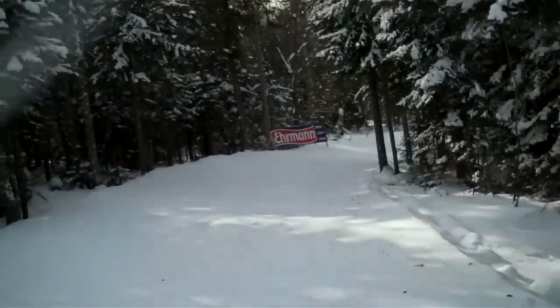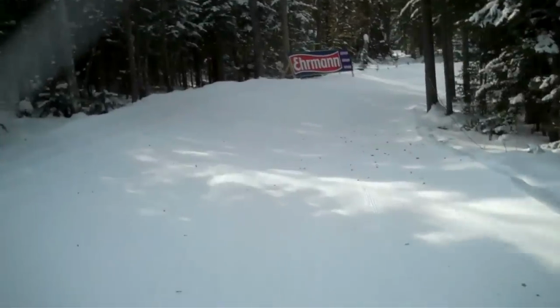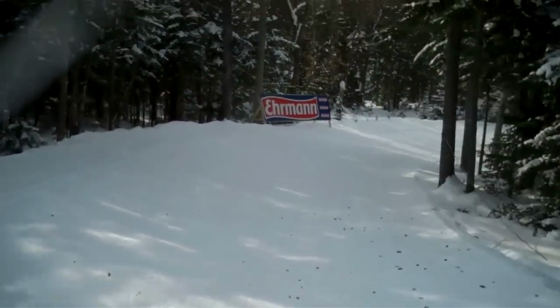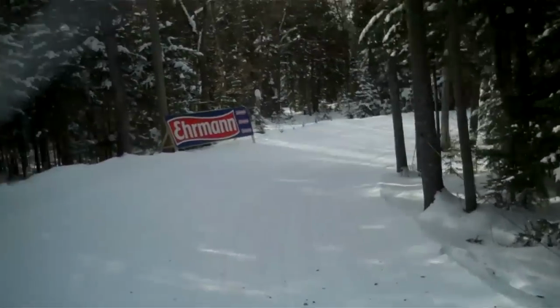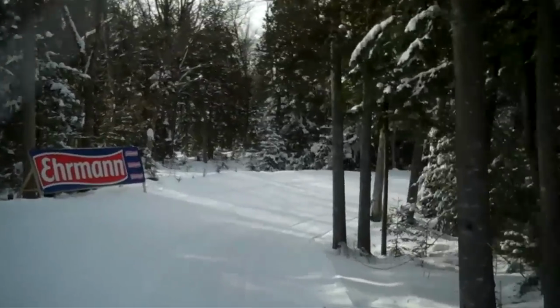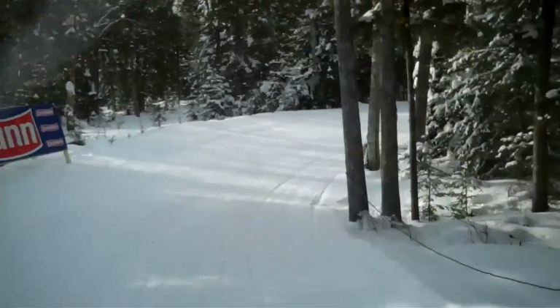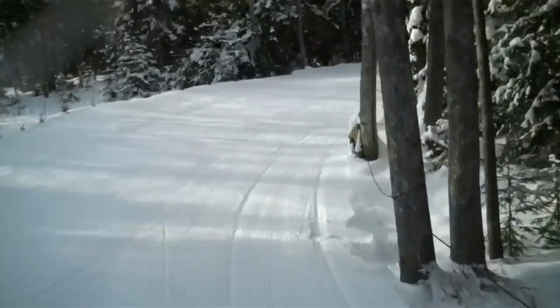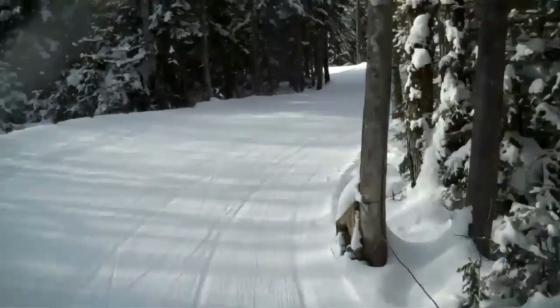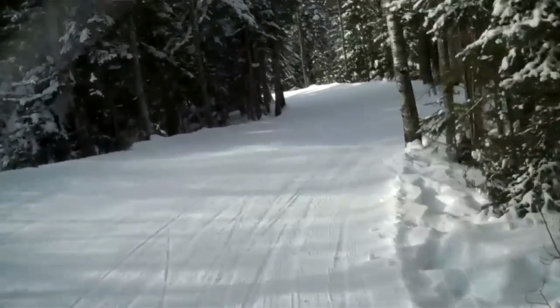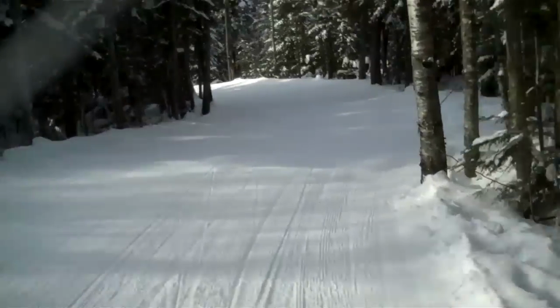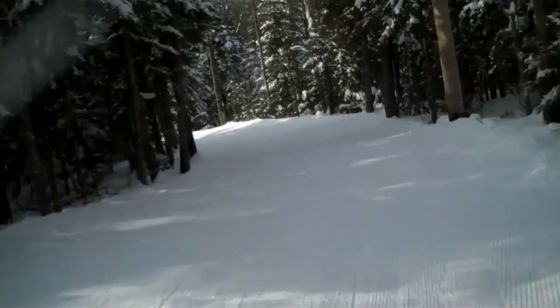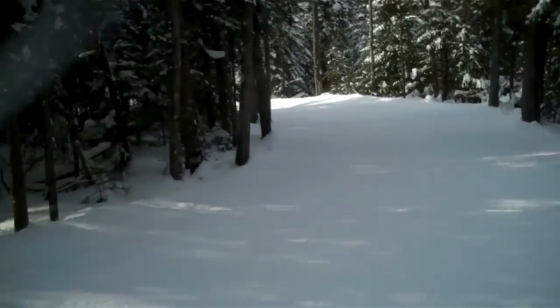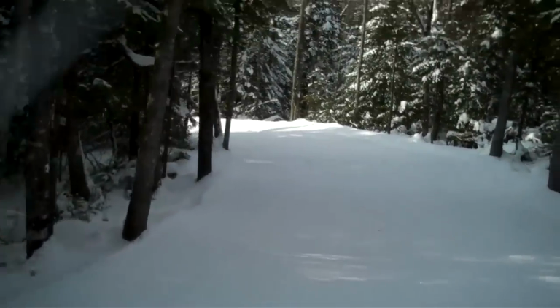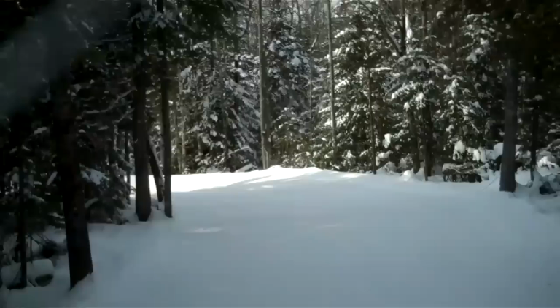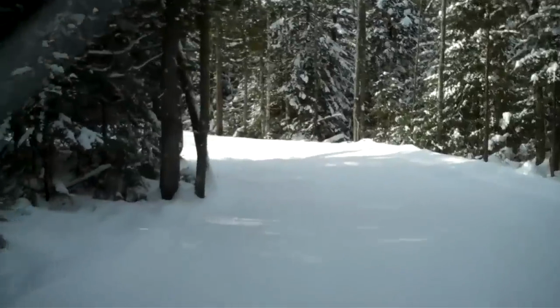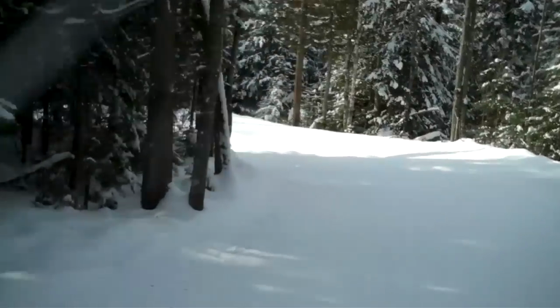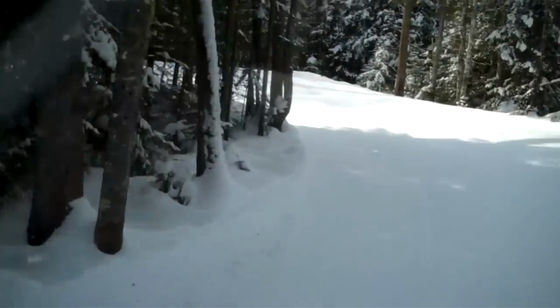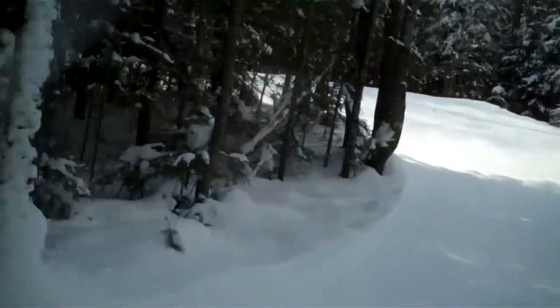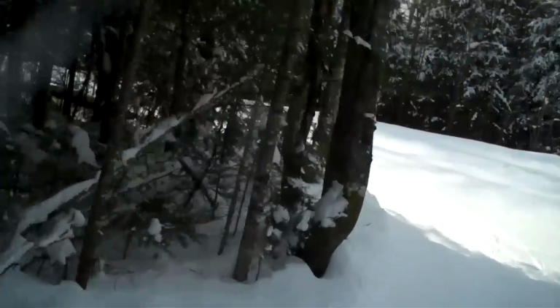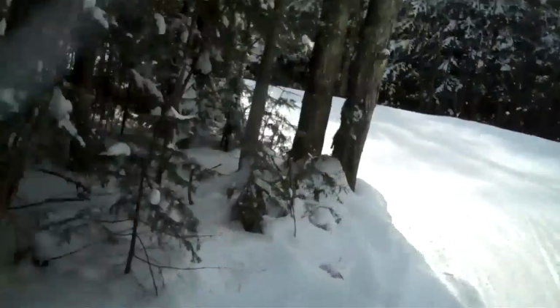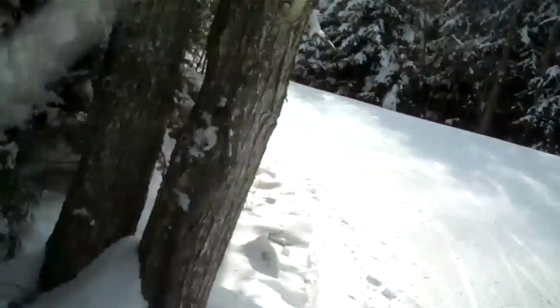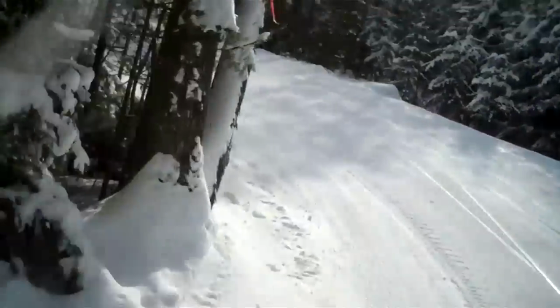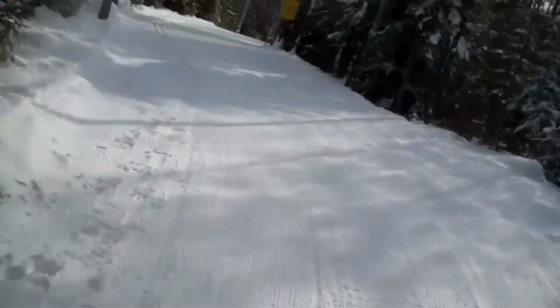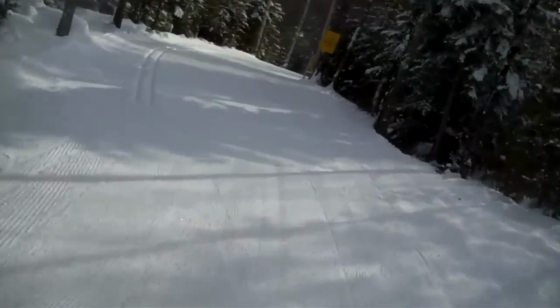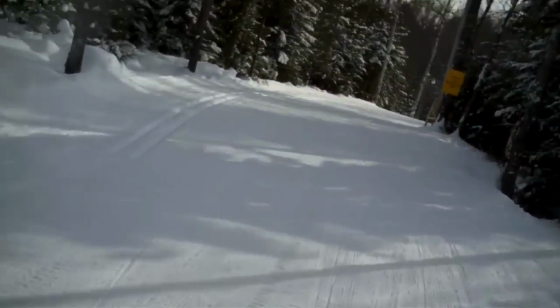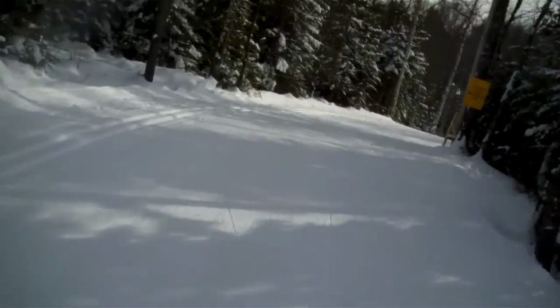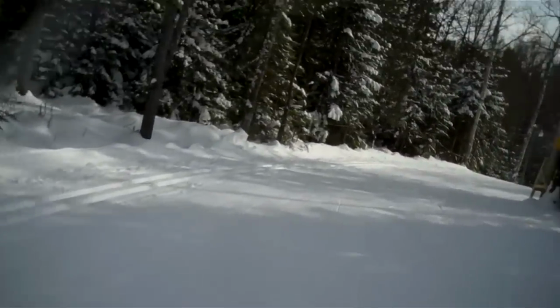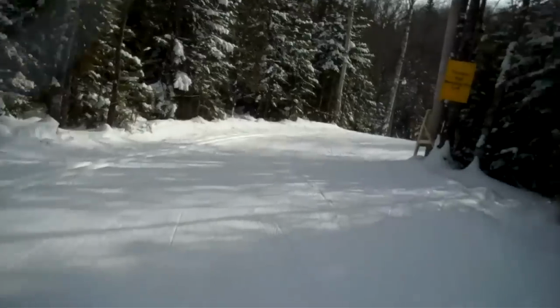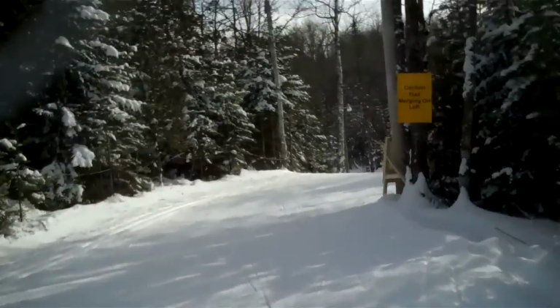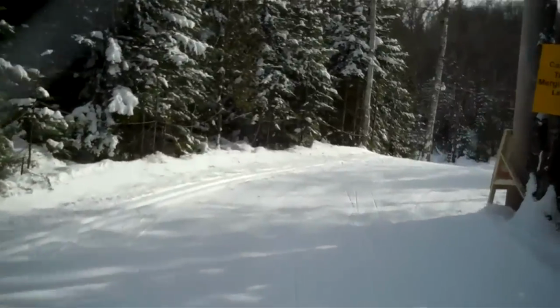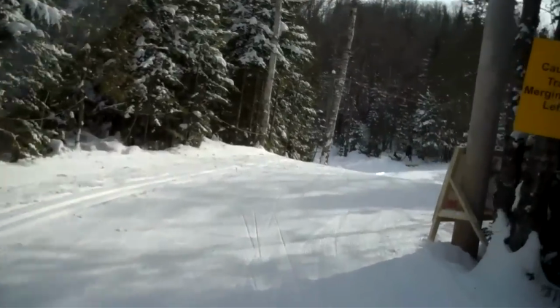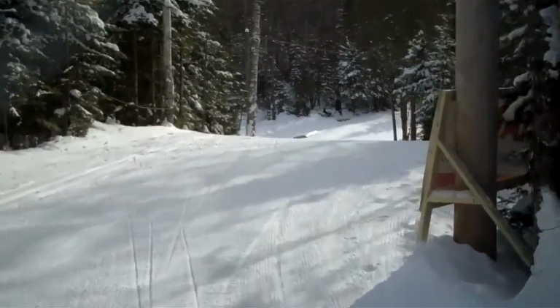Every time we have a downhill it's always technical, always with some turns. So the lane is important — not to lose time and not to lose speed.